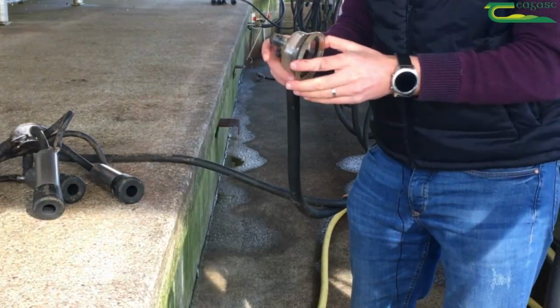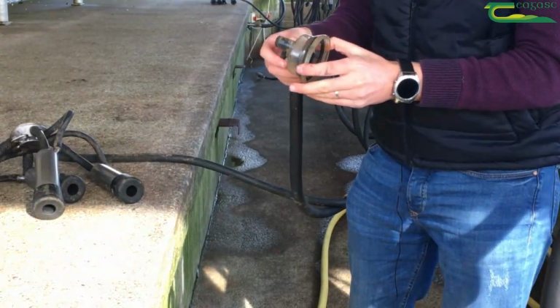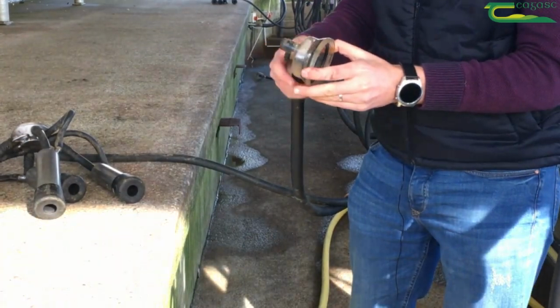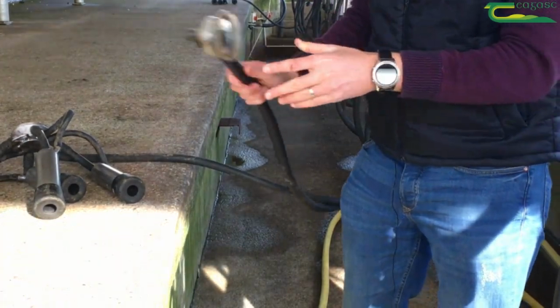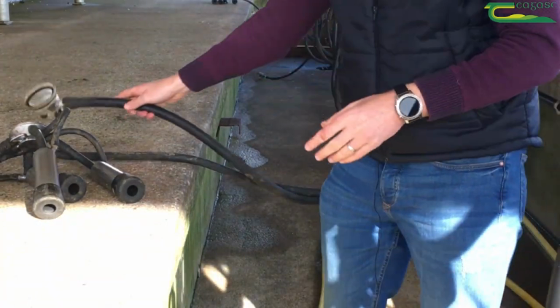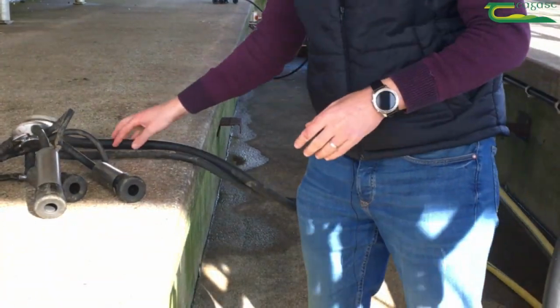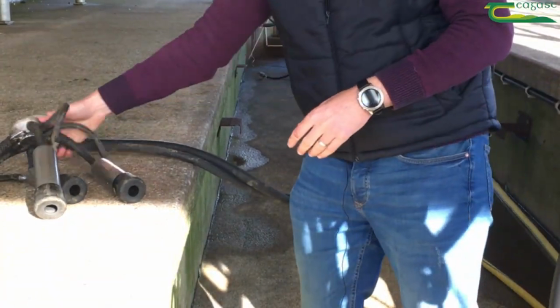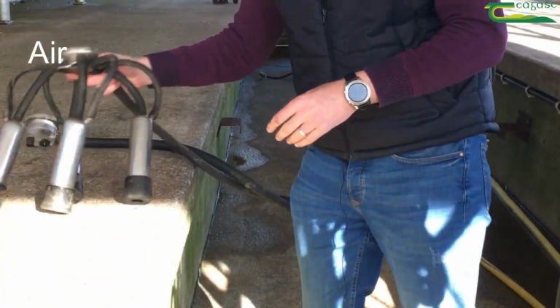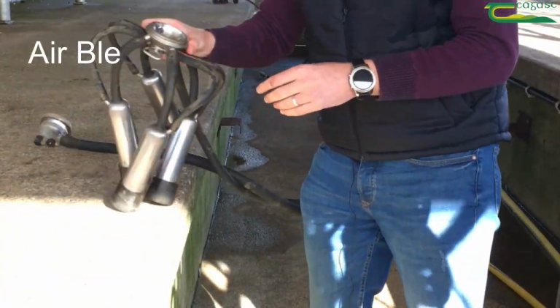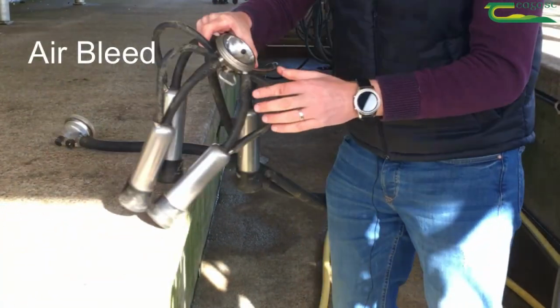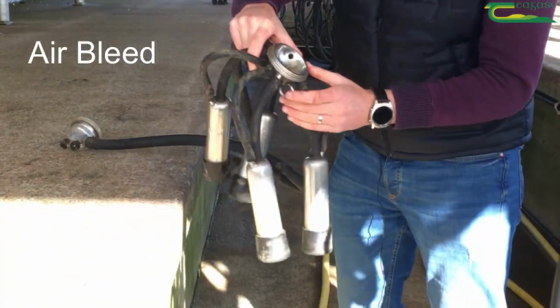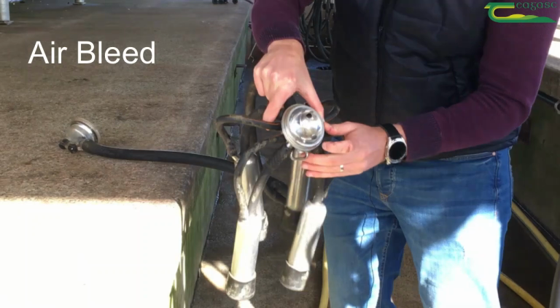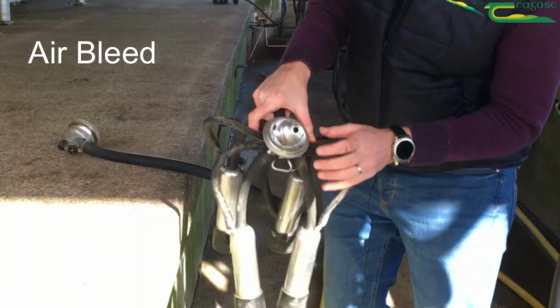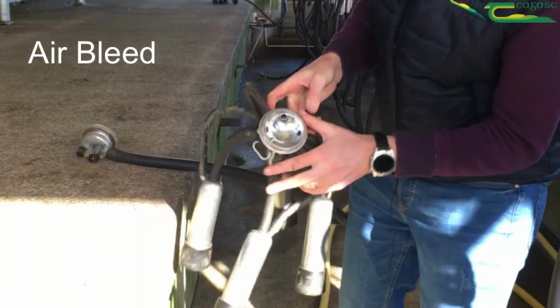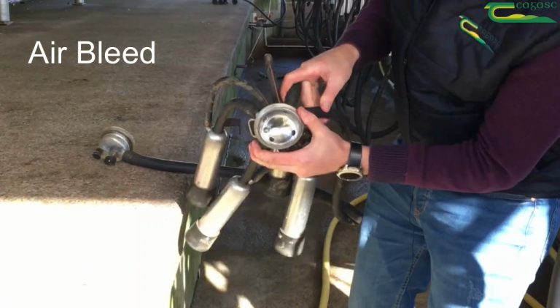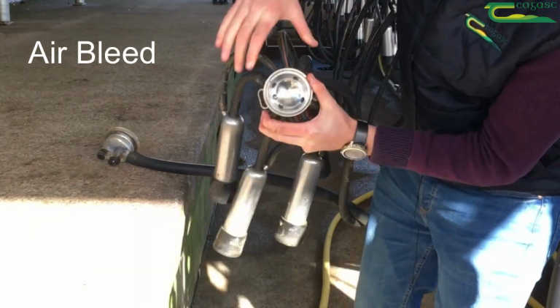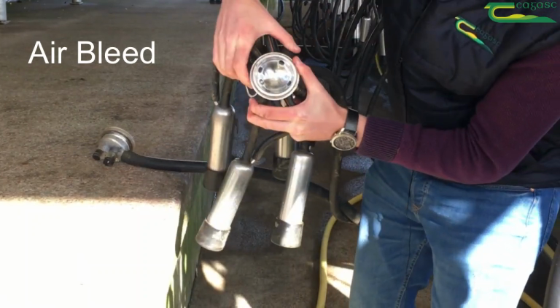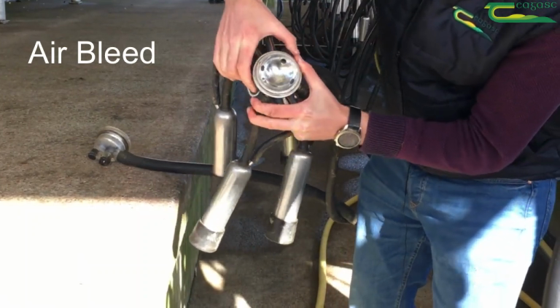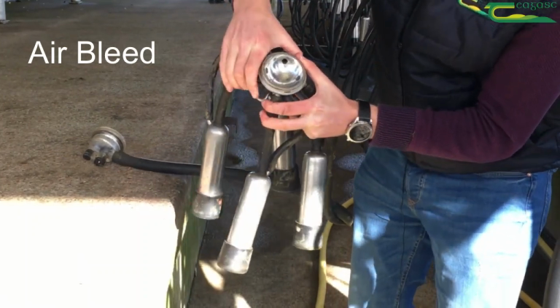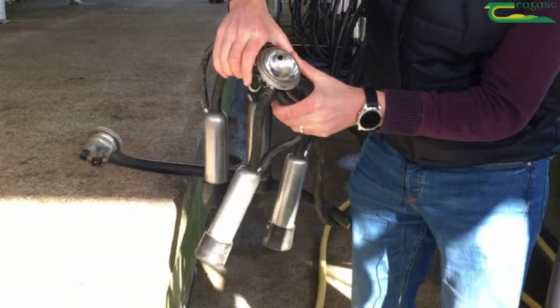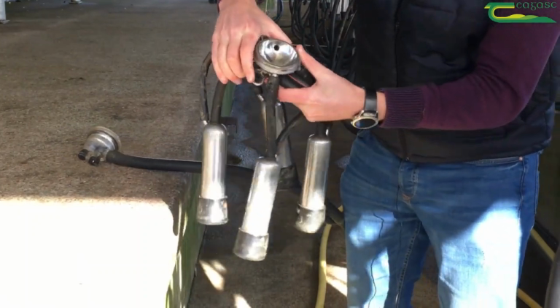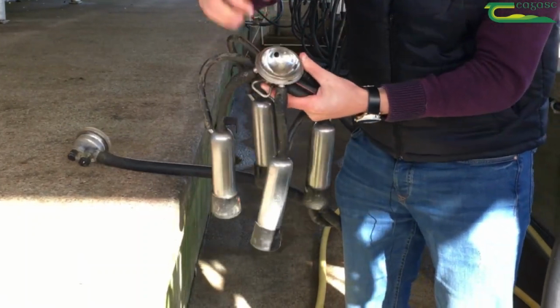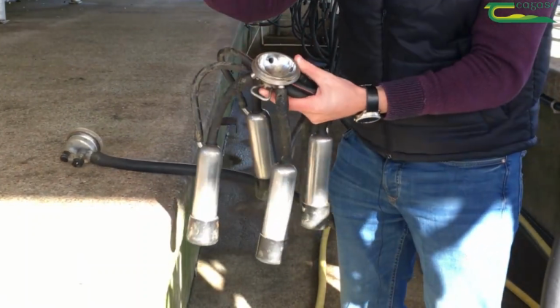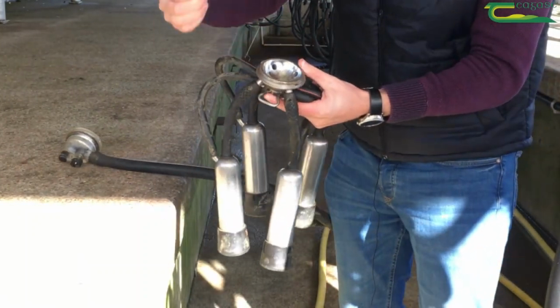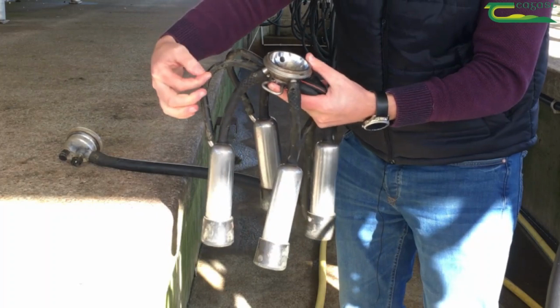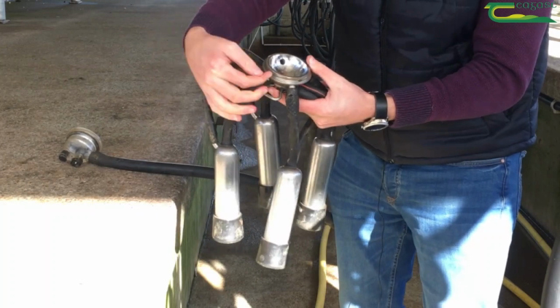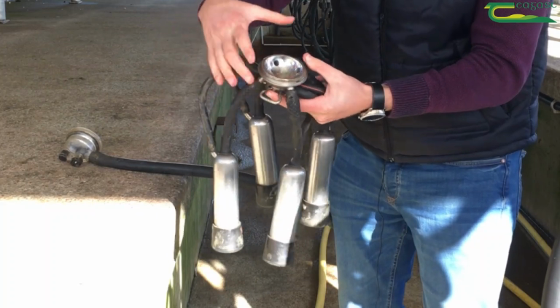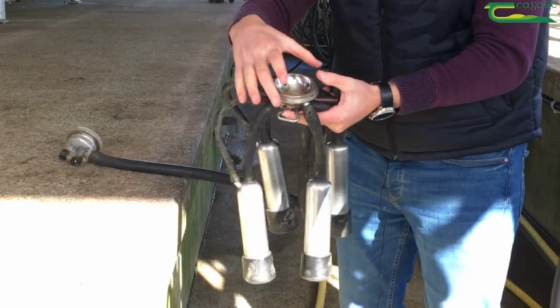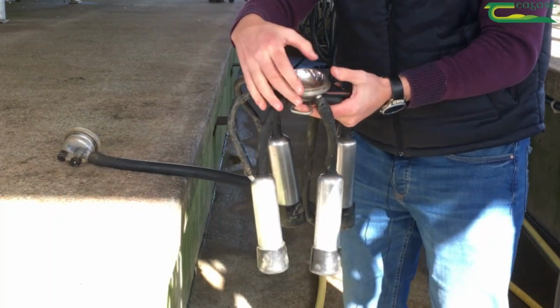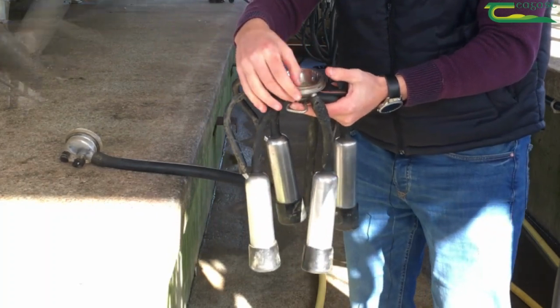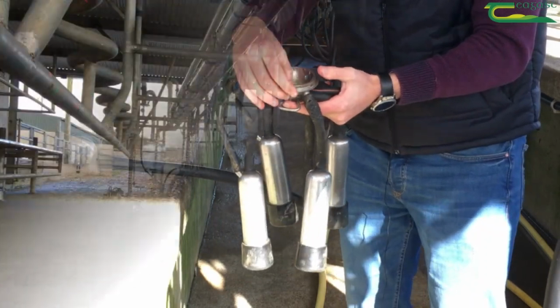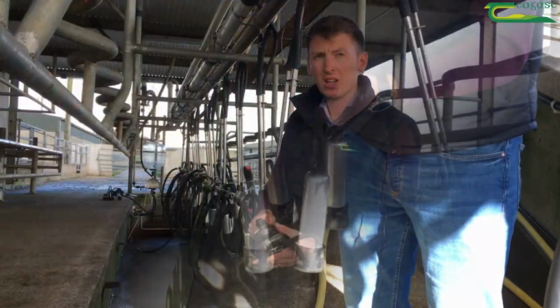The last thing on that is the air bleed. You can see in the air bleed here that it's clear. To unblock them, get a pin and just pop it out - there should be an opening for that air pin.